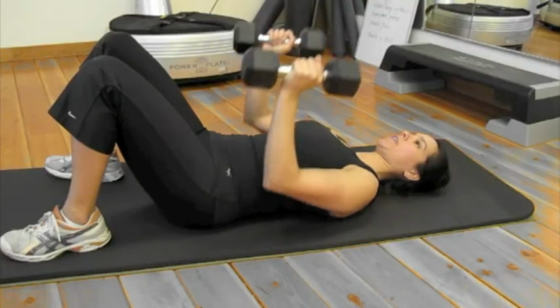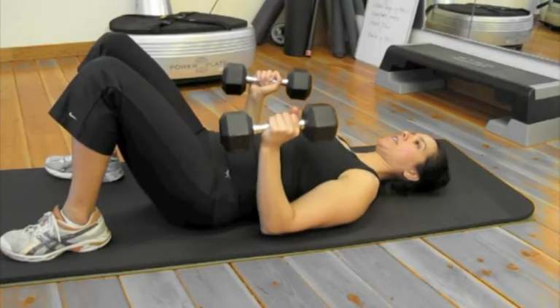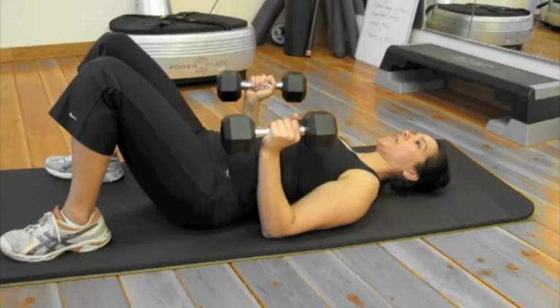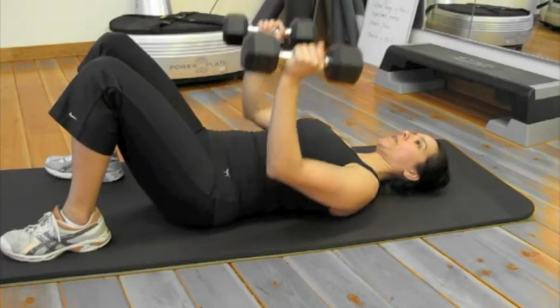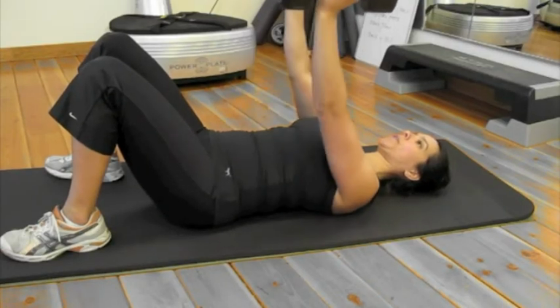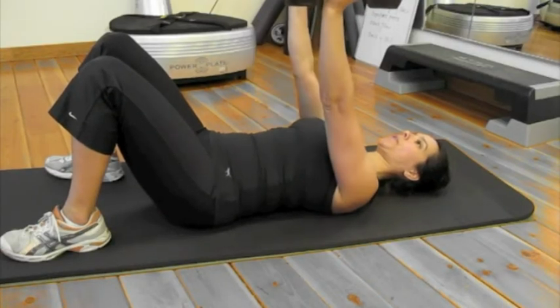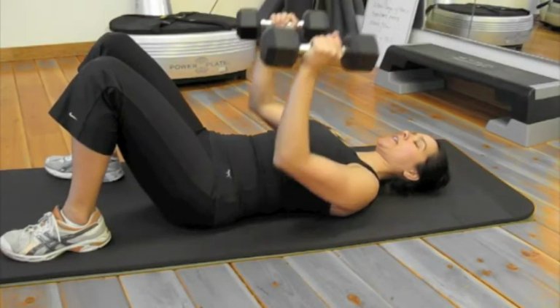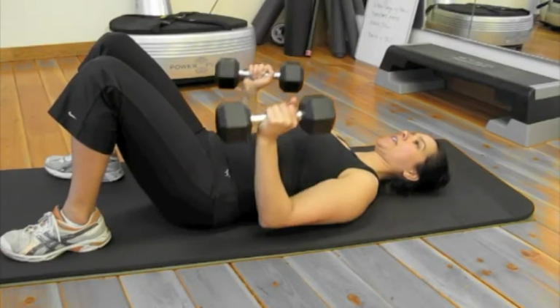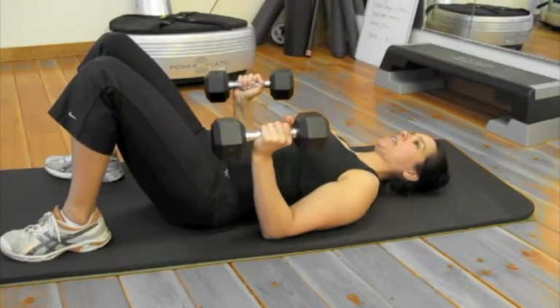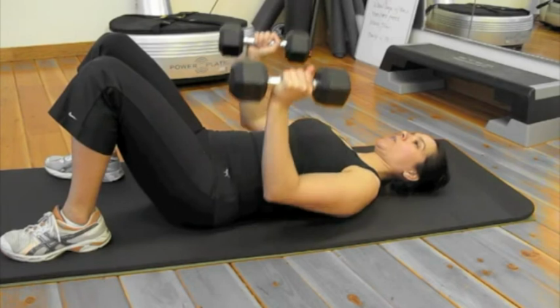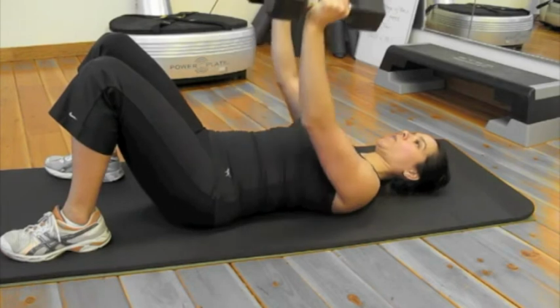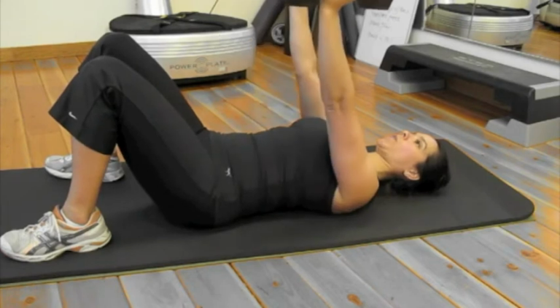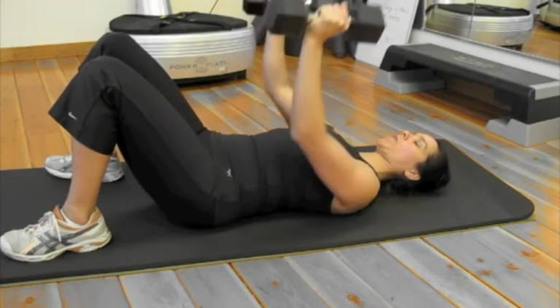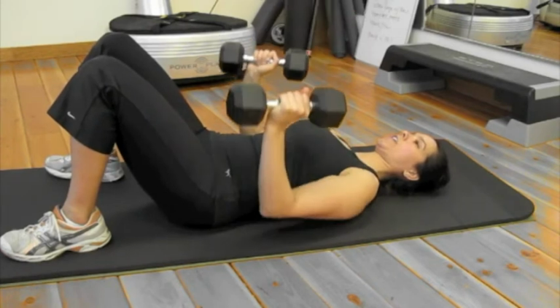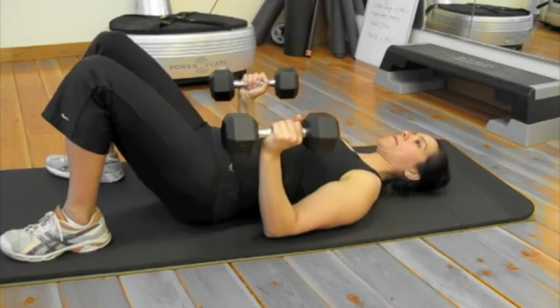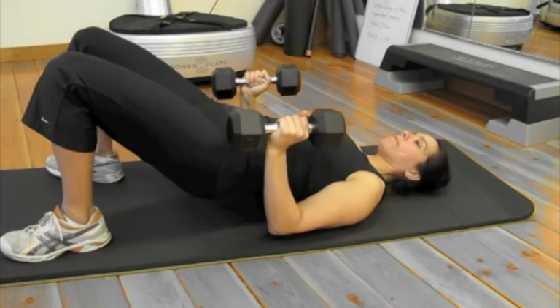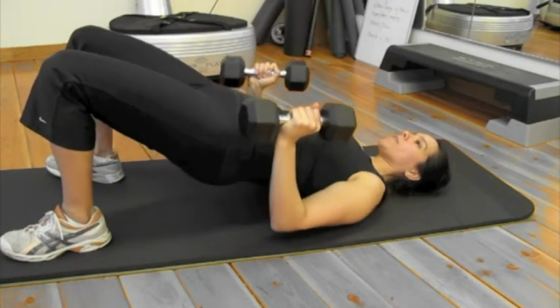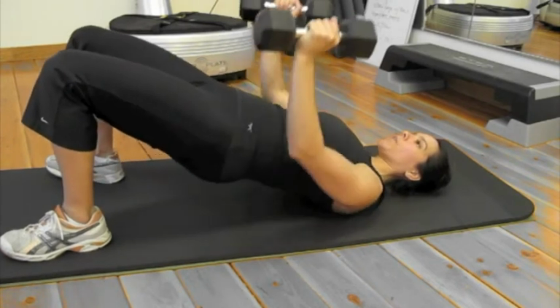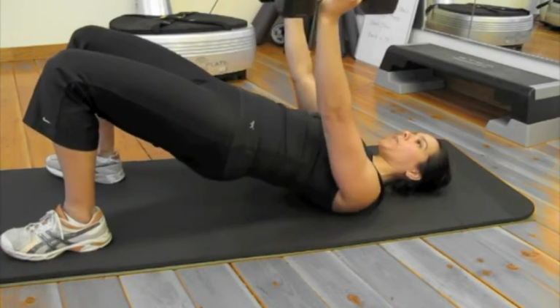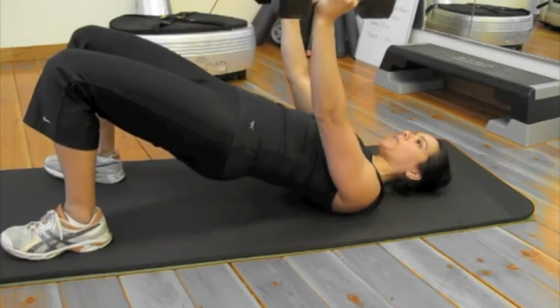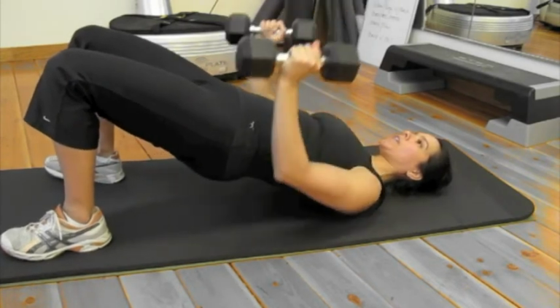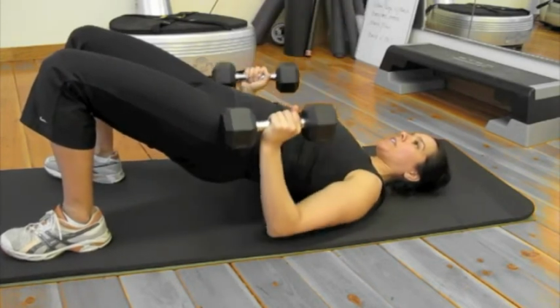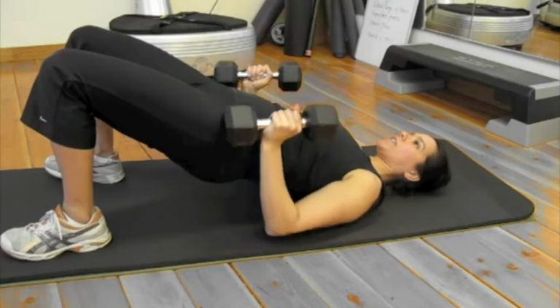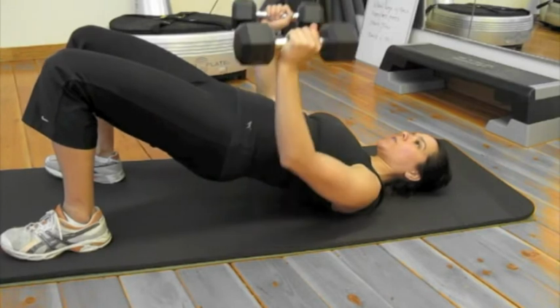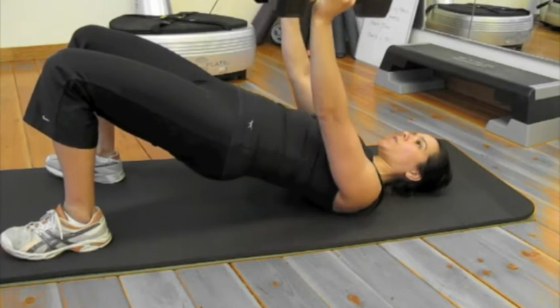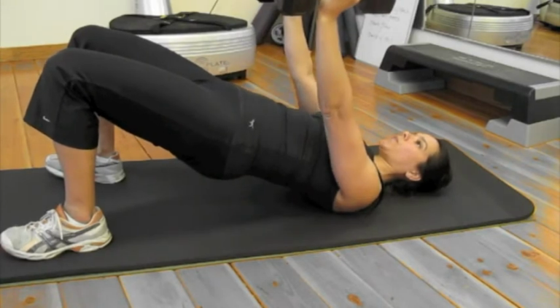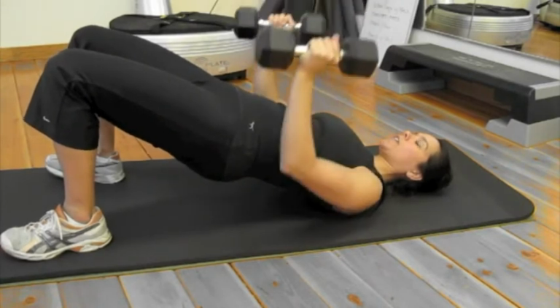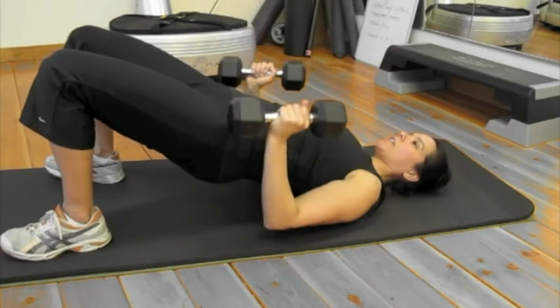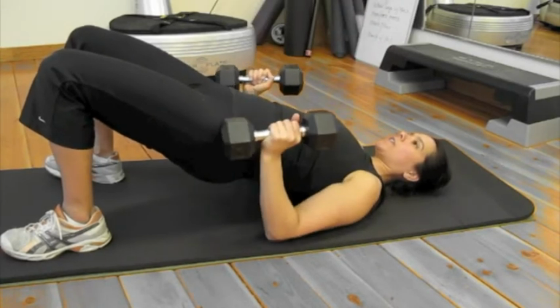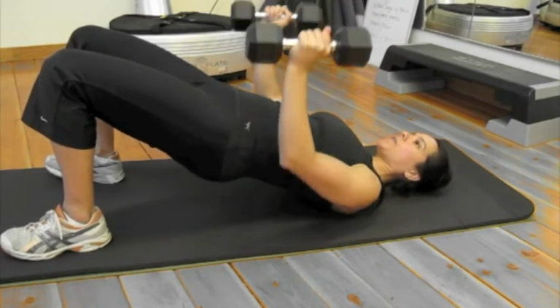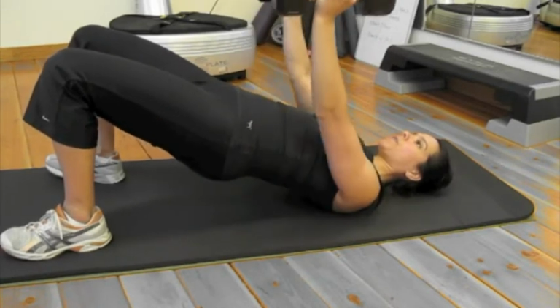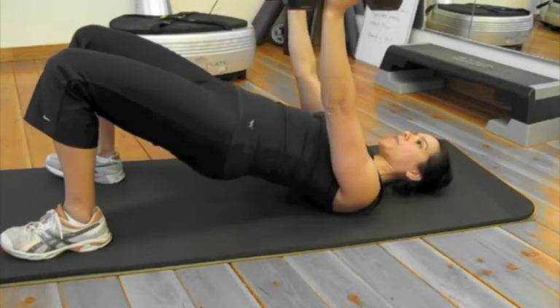Triceps and chest press. Take both dumbbells in both hands. Lower the elbows as close to your body as you can and press to the ceiling. I'm going to show you a more advanced version in a bridge — same exercise. Keep the elbows really close. Do 12 of those.